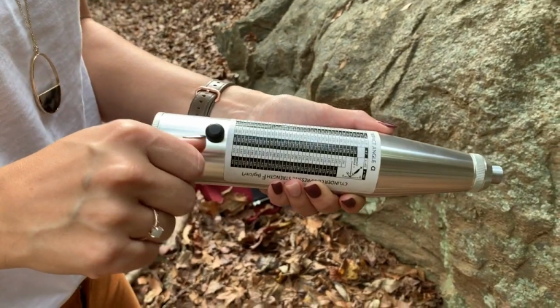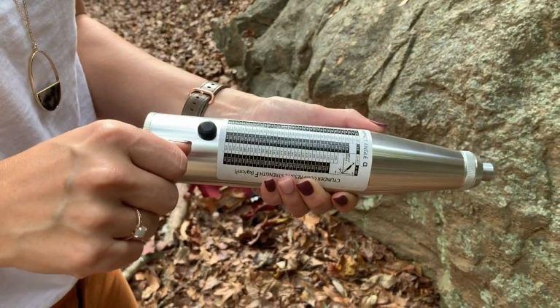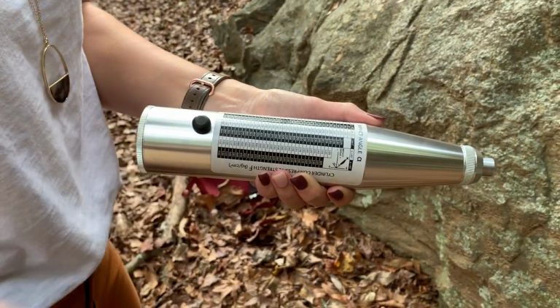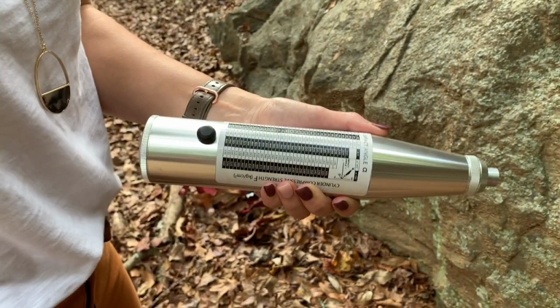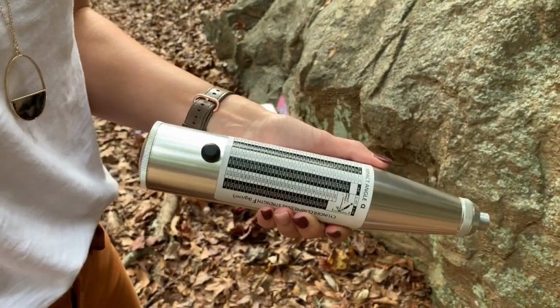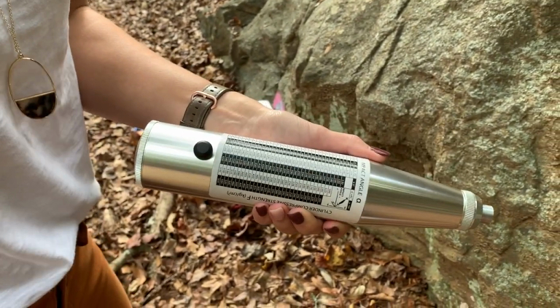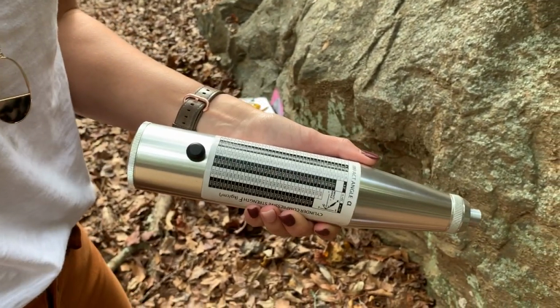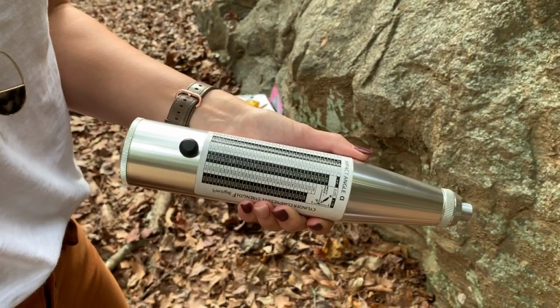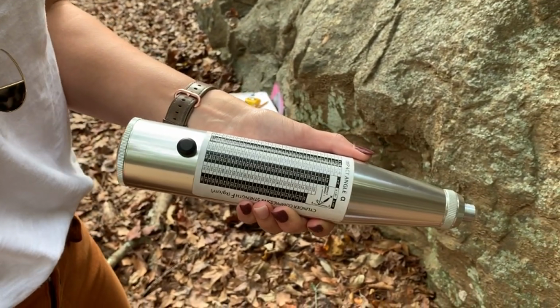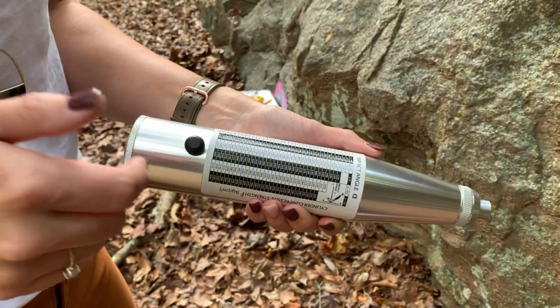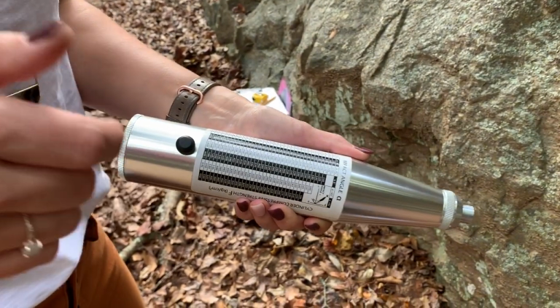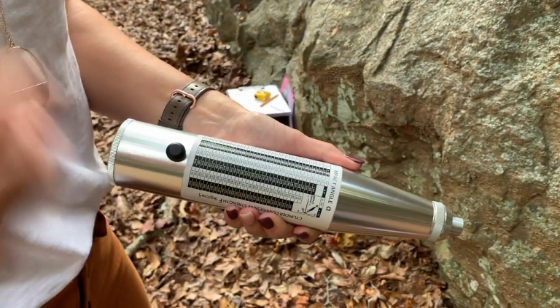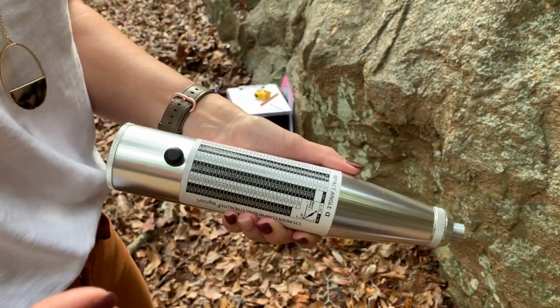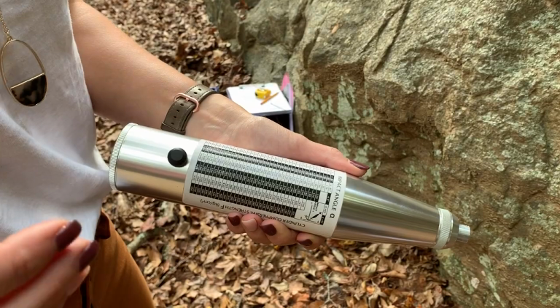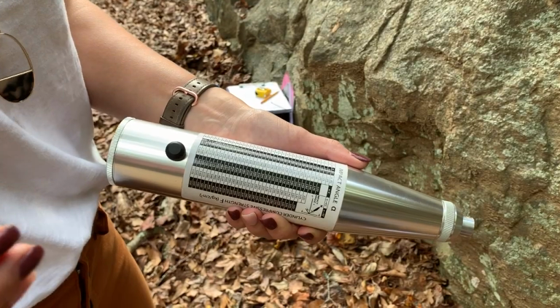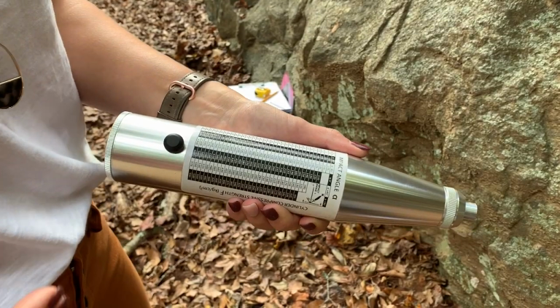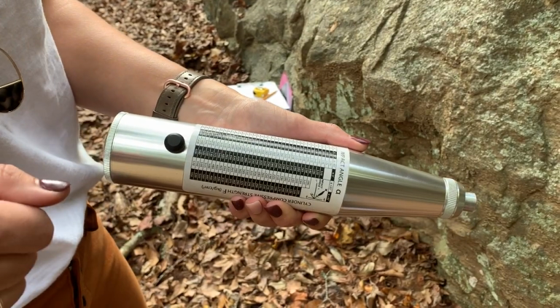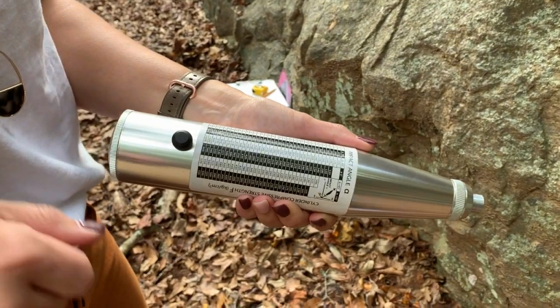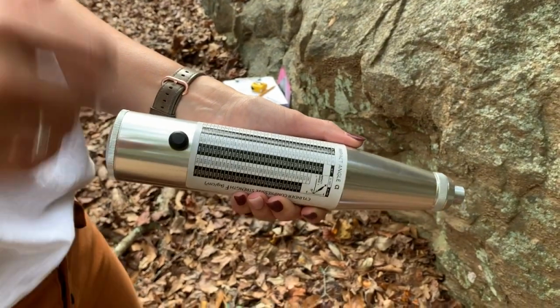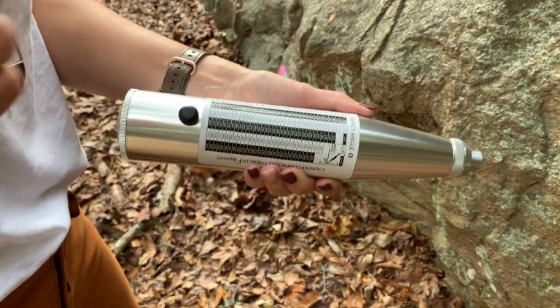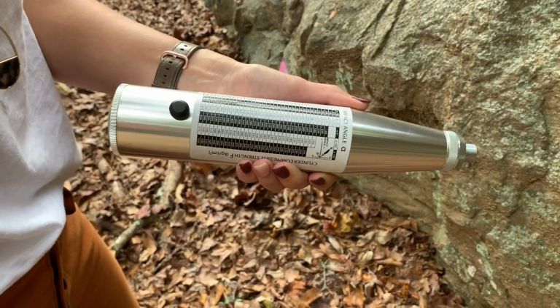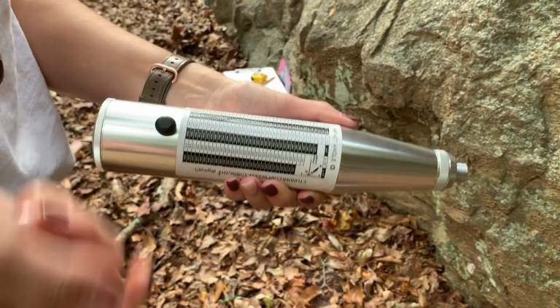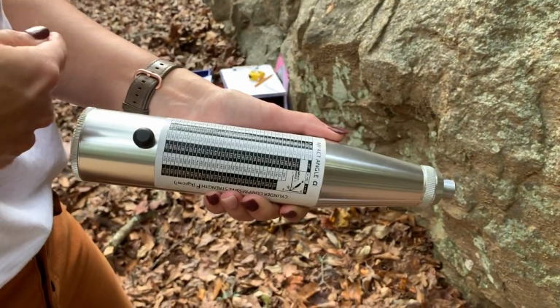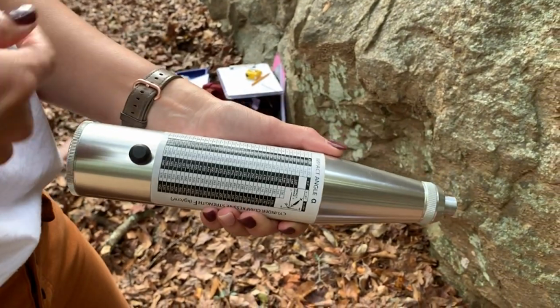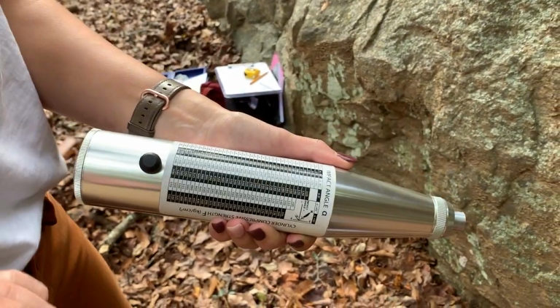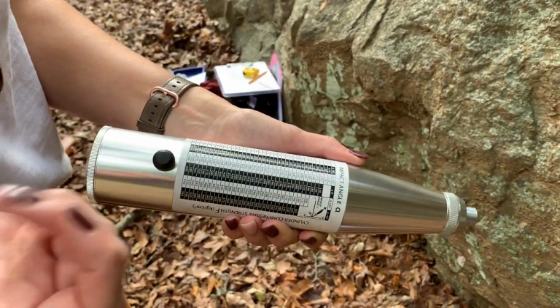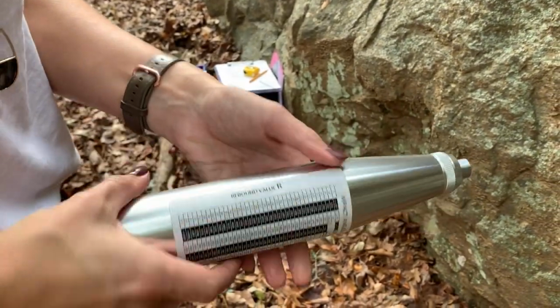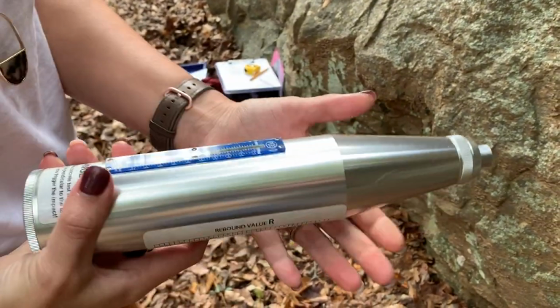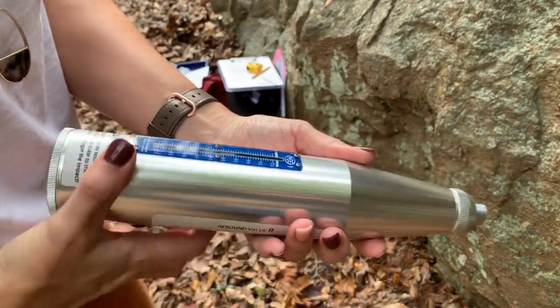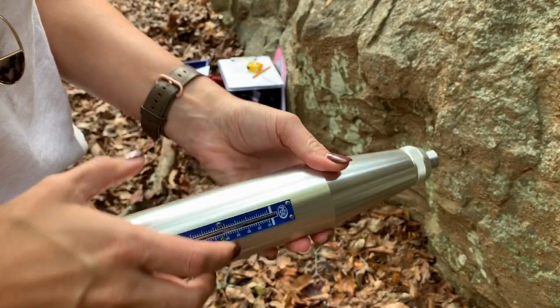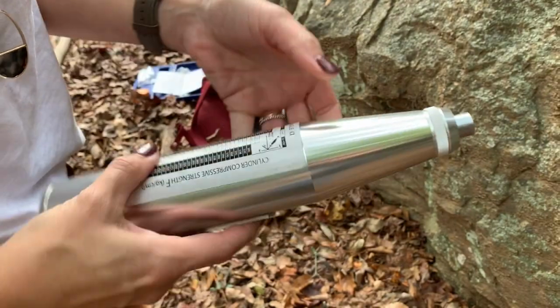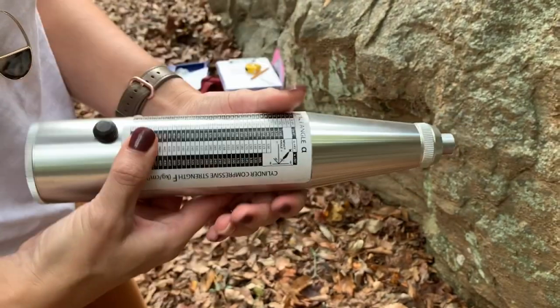Hi everyone! I'm gonna demonstrate to you today how we're gonna use the Schmidt hammer in the field. We've just opened up the box and this is how the Schmidt hammer comes out.